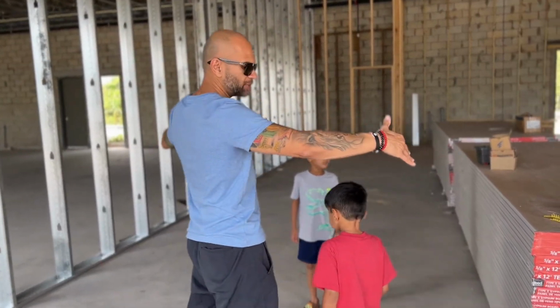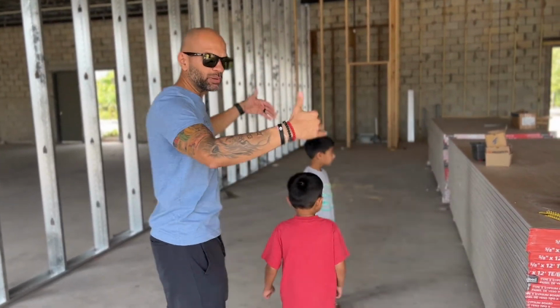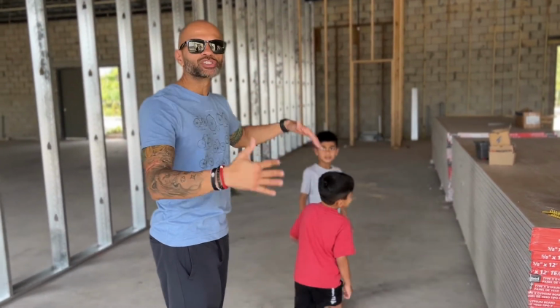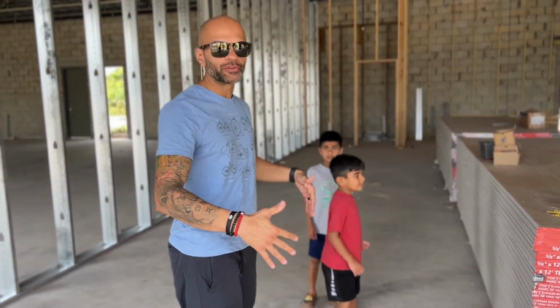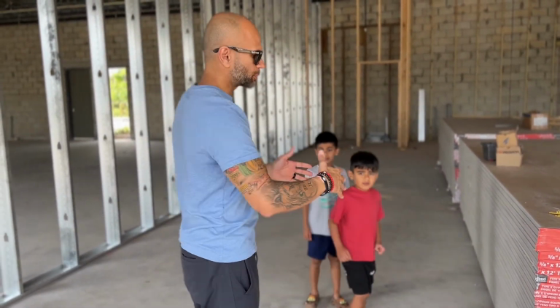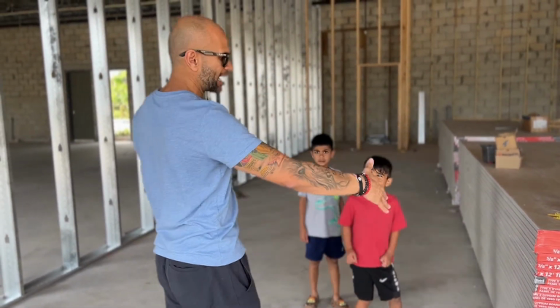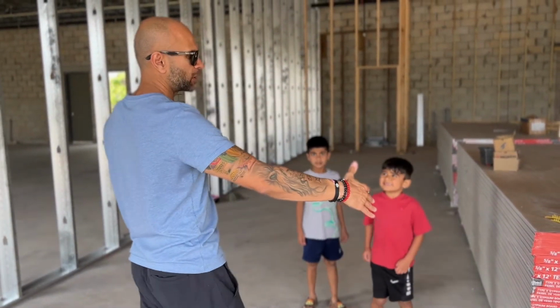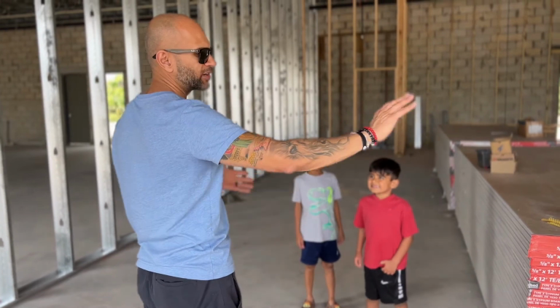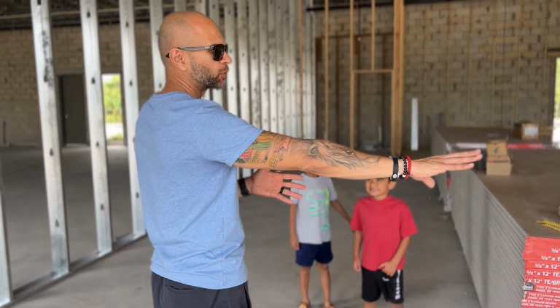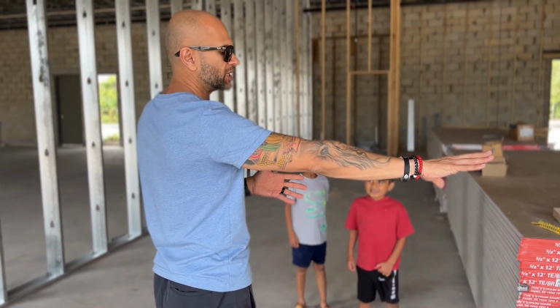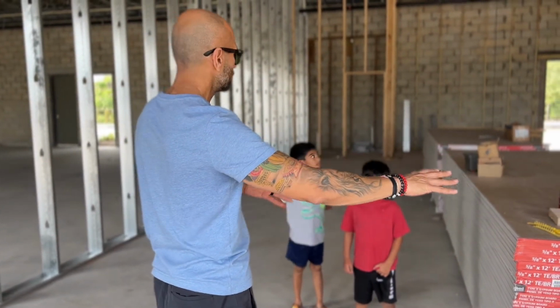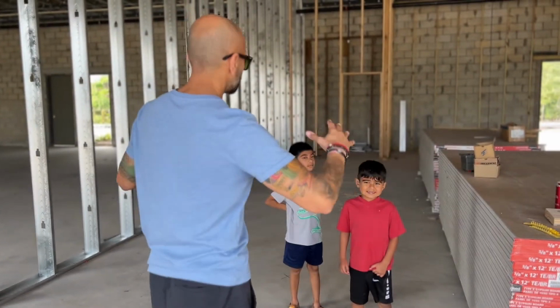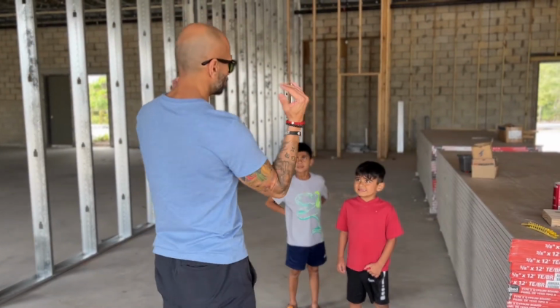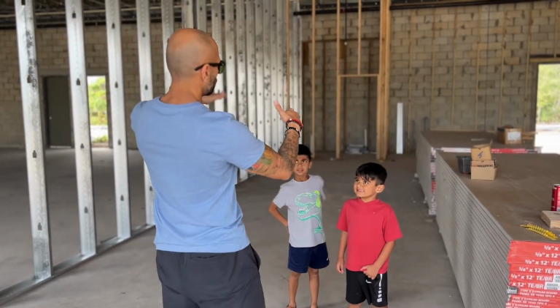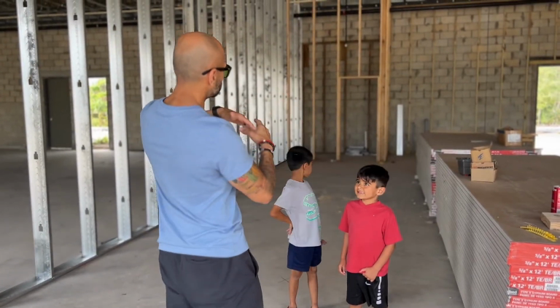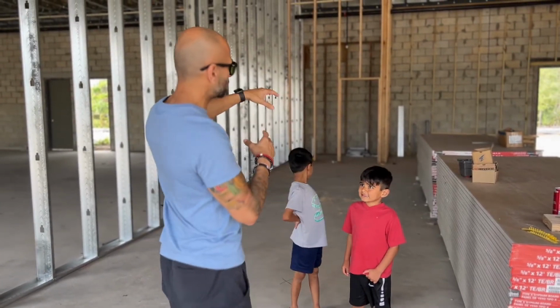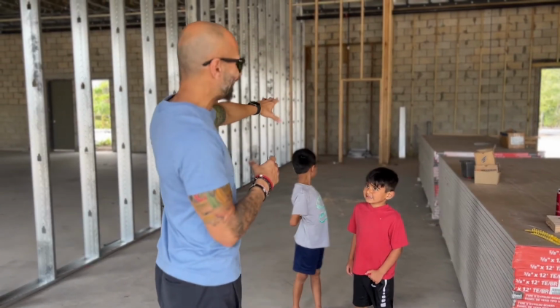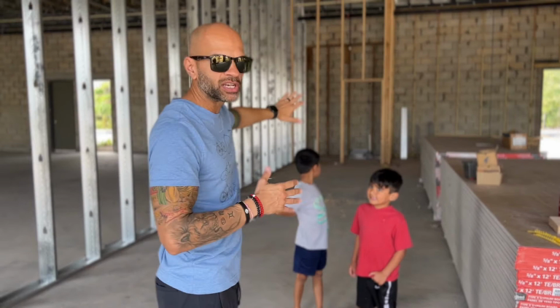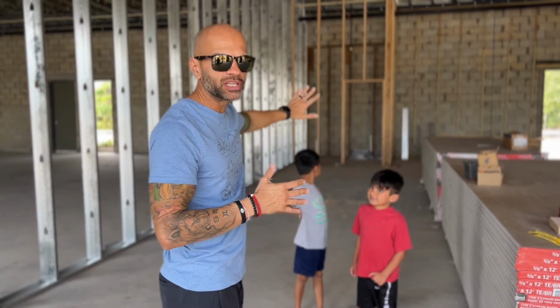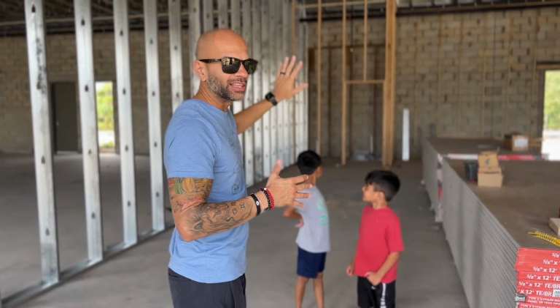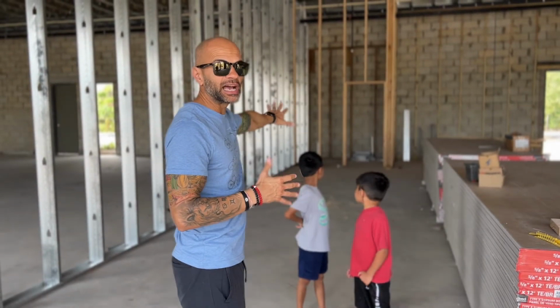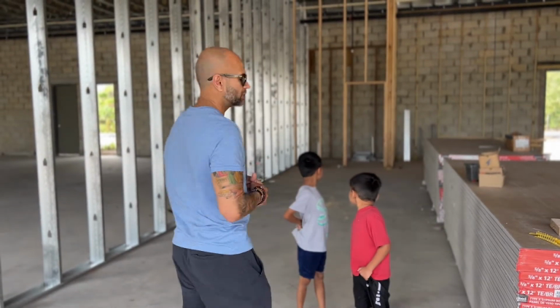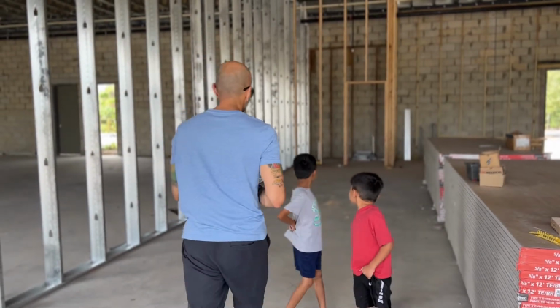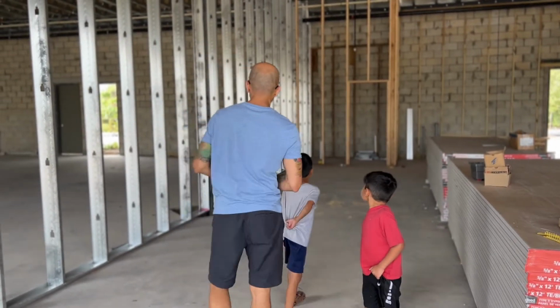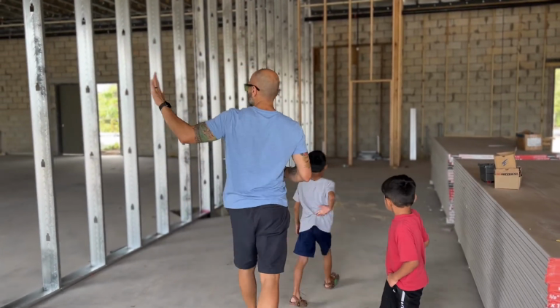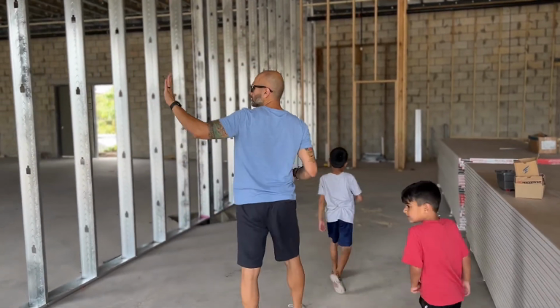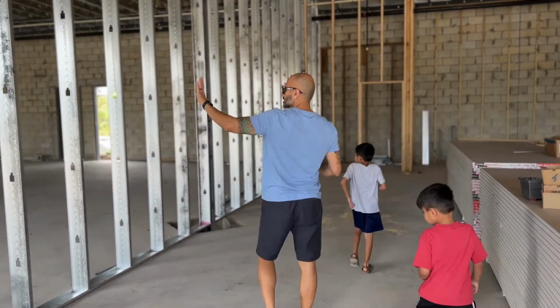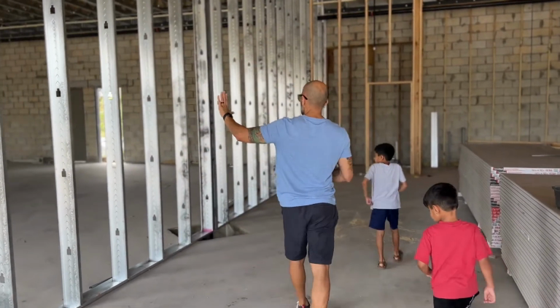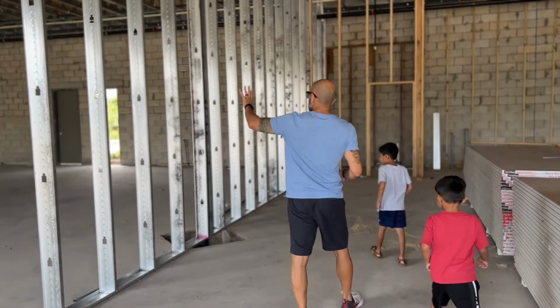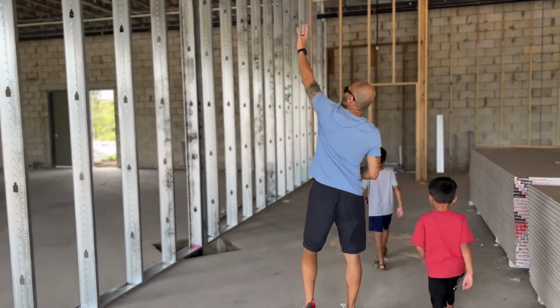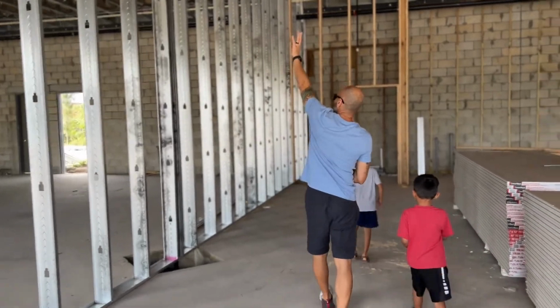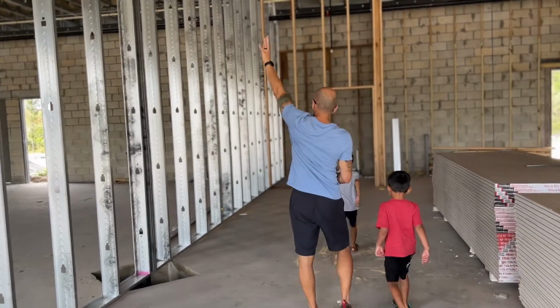On this side of the facility is going to be black turf, and we're going to have rubber flooring on the other side. The turf is going to go probably 80 percent of the length down the facility. So again, mirrors against this wall, and we're going to have a big TV up here.